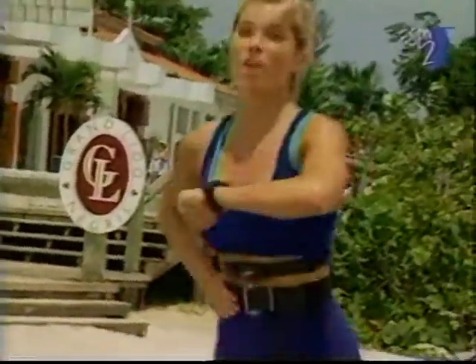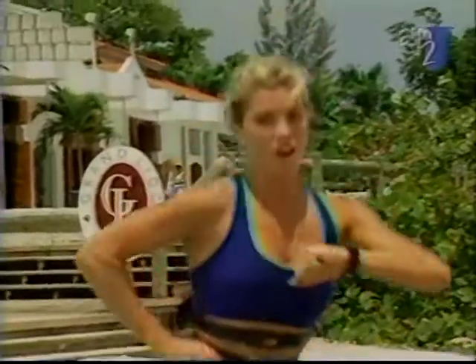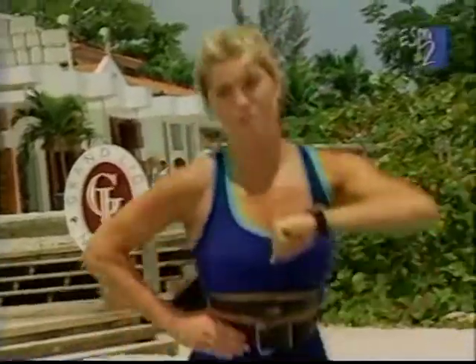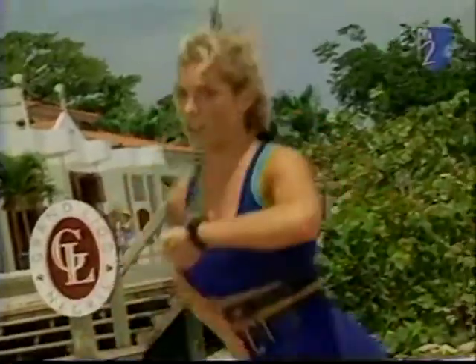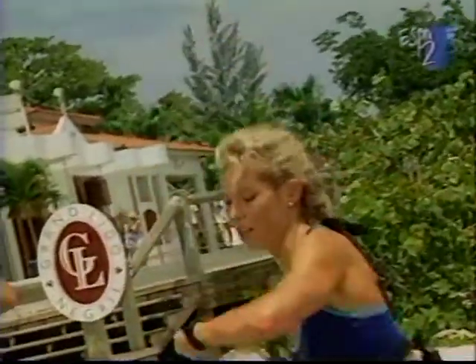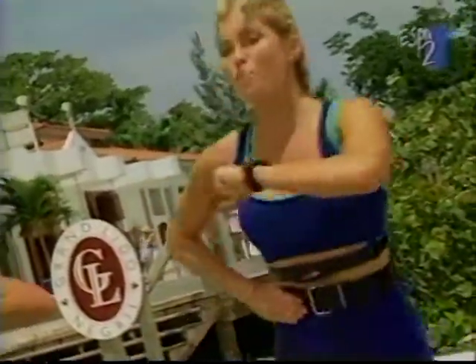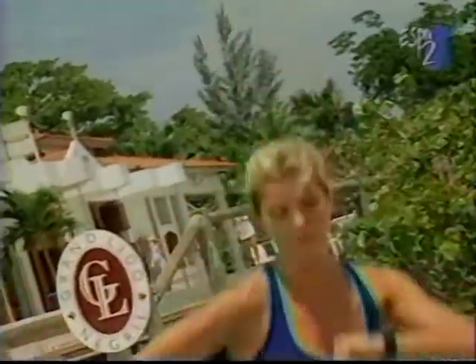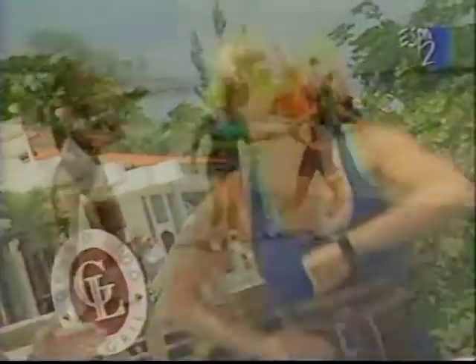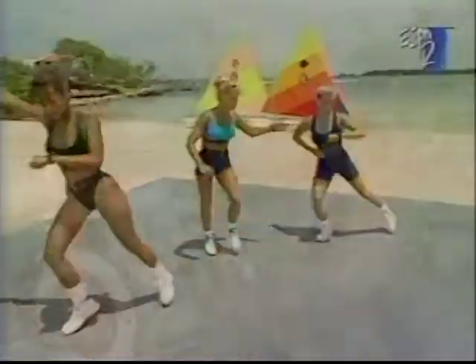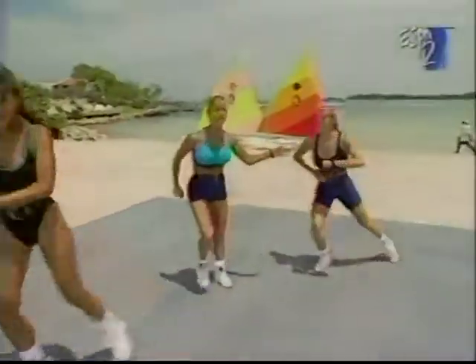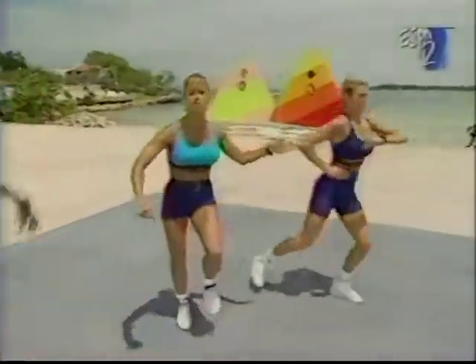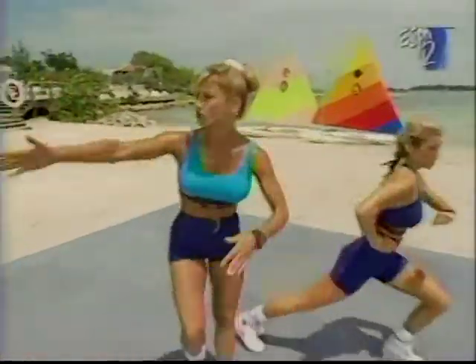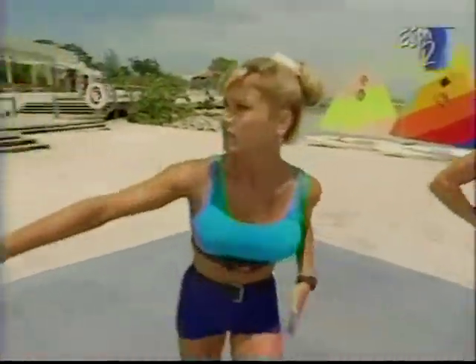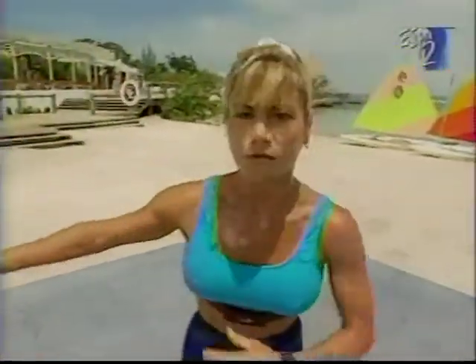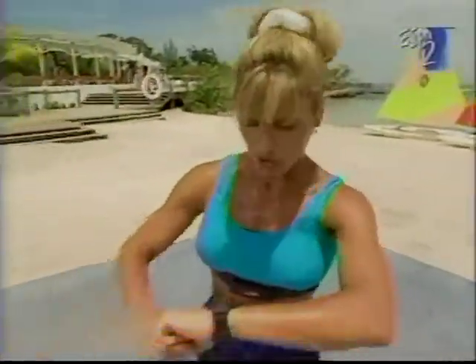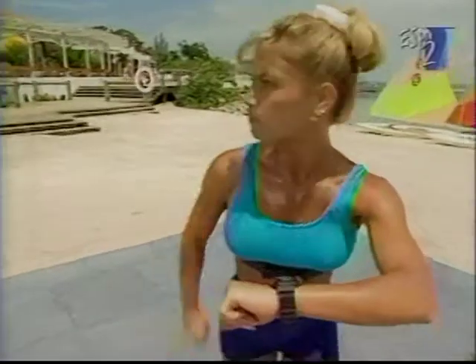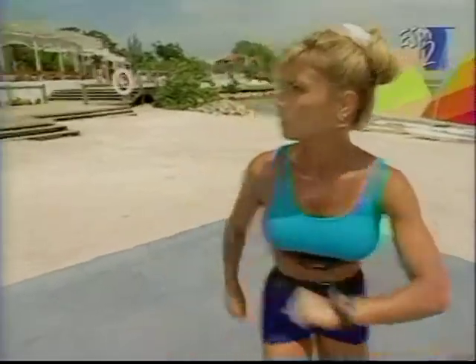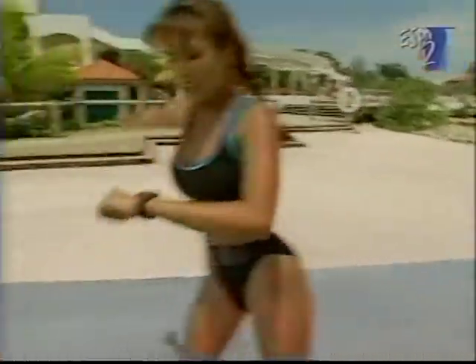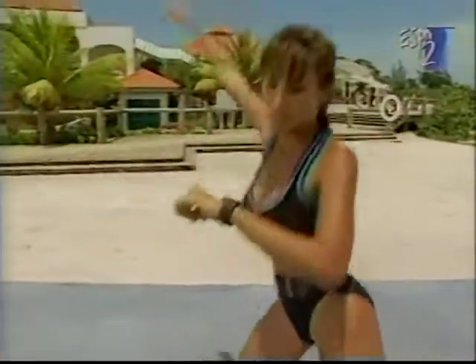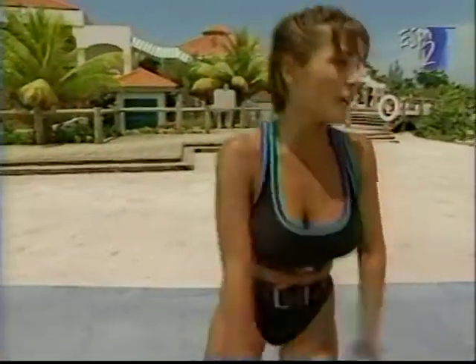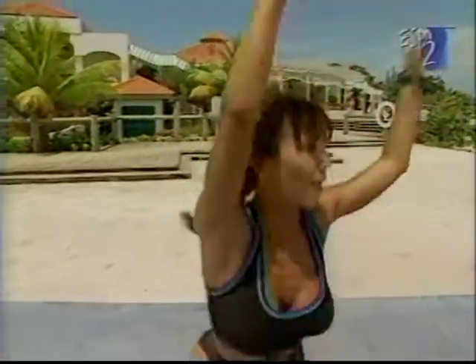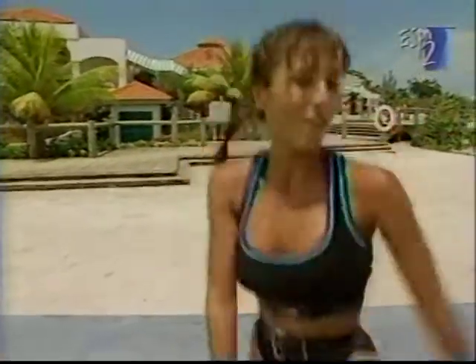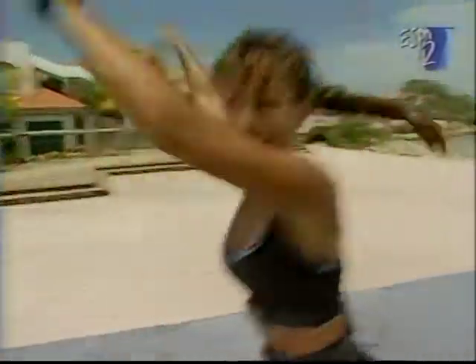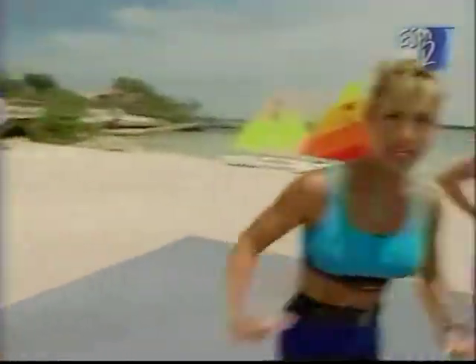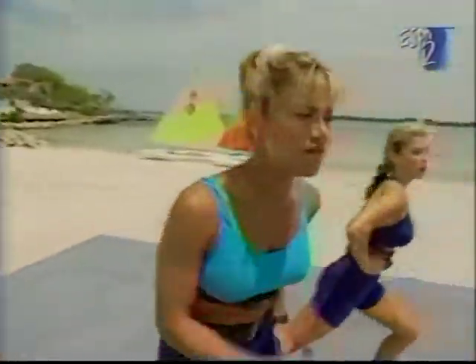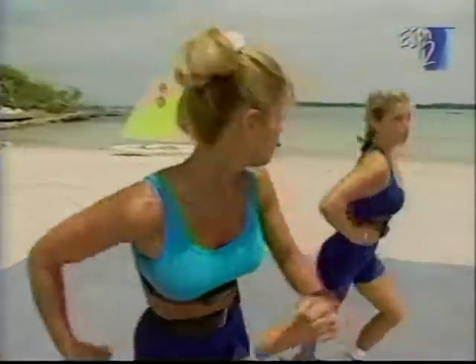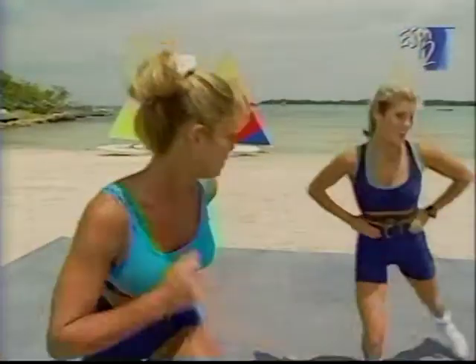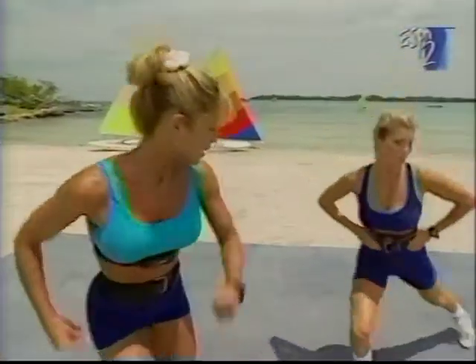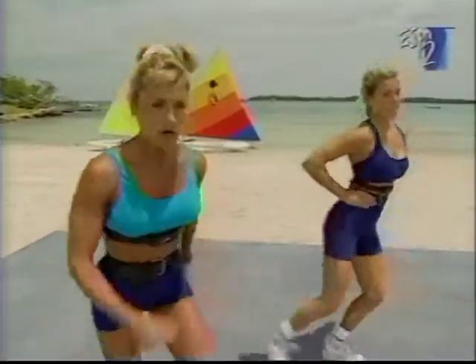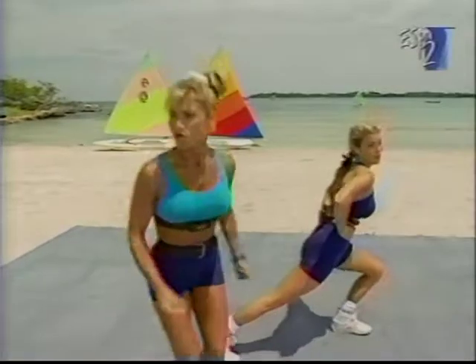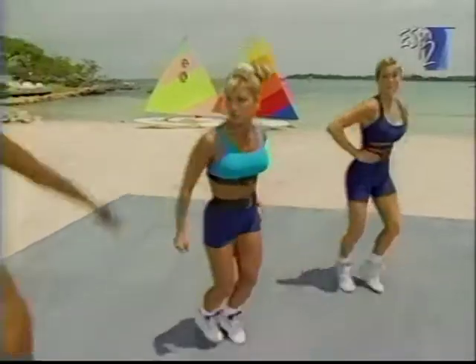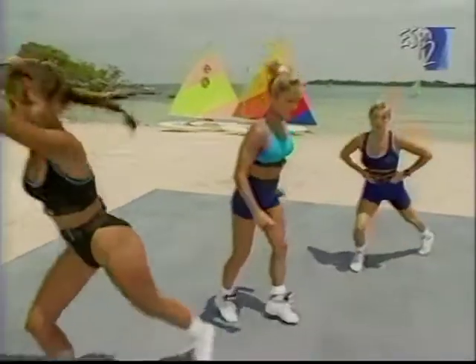Everybody check — how you doing? Mine's fantastic. It's important that you're in your zone. Leanne, where's your heart rate? I'm in my zone — I'm about 140. Good. Keep moving.